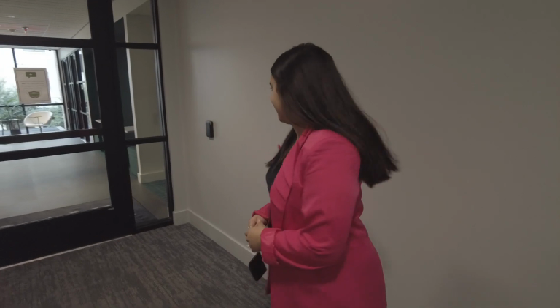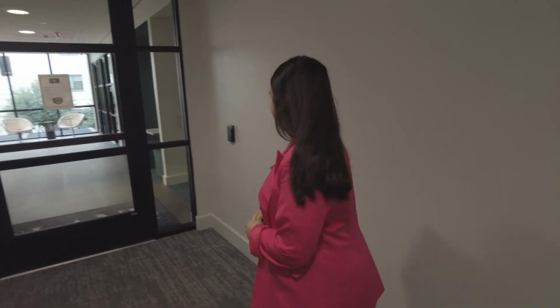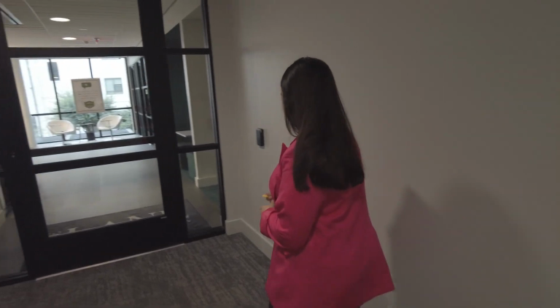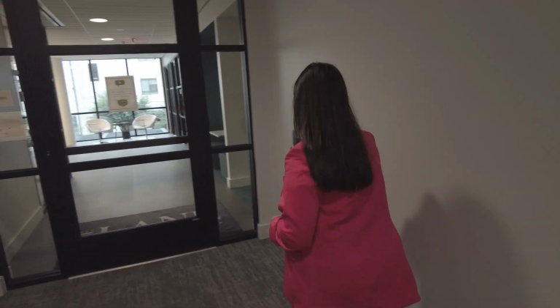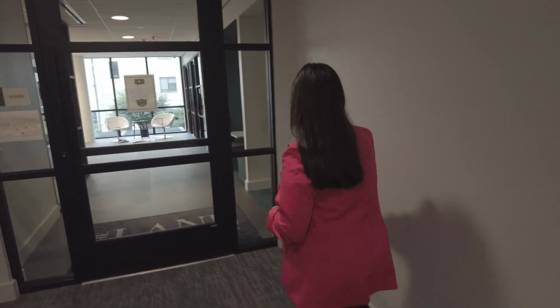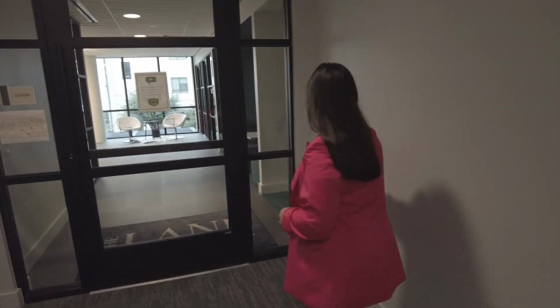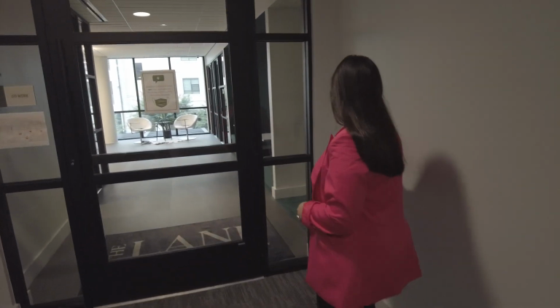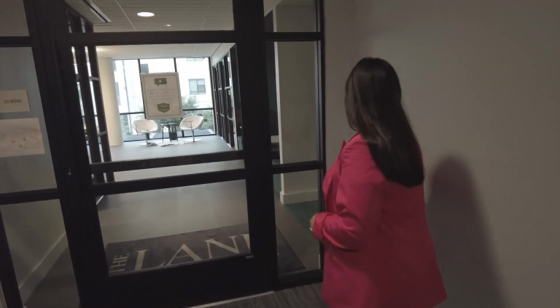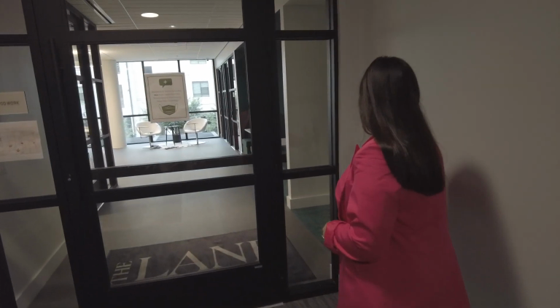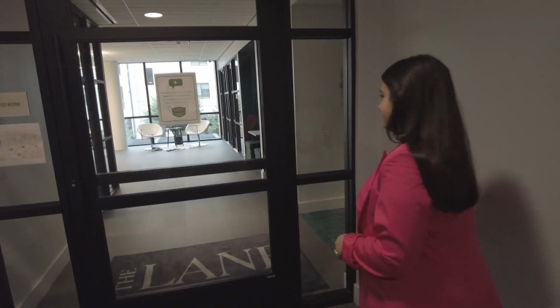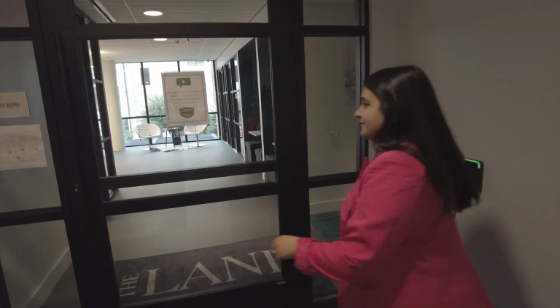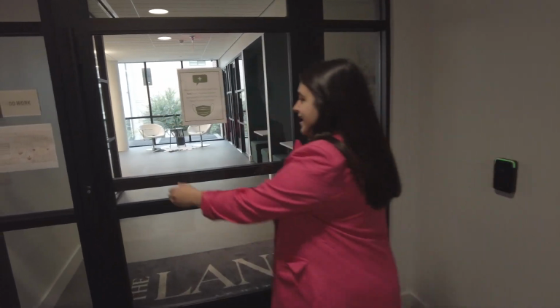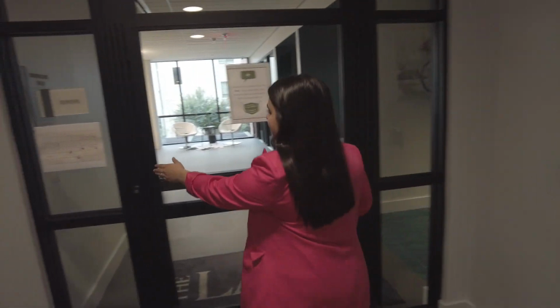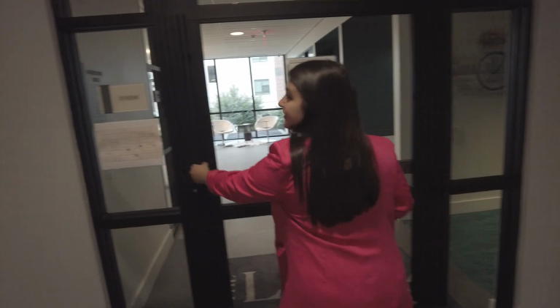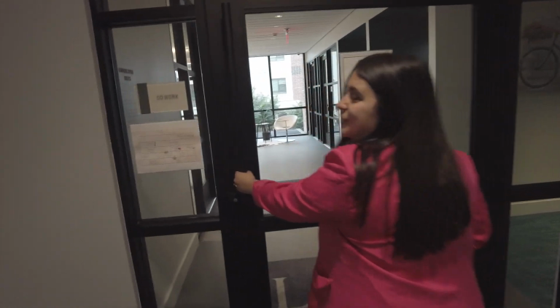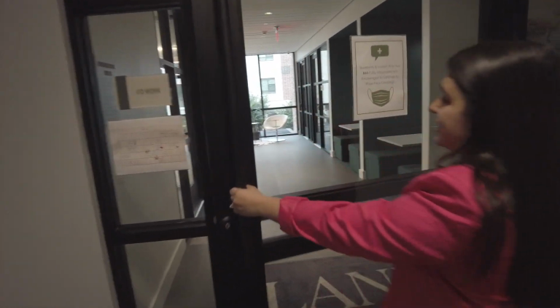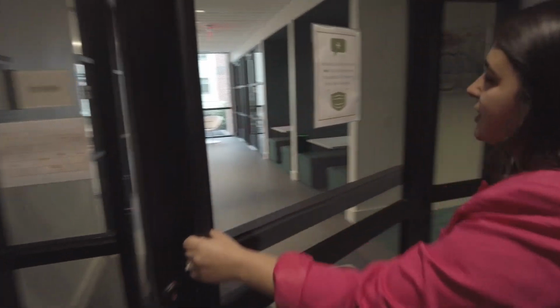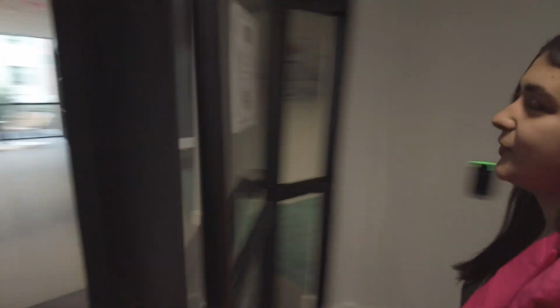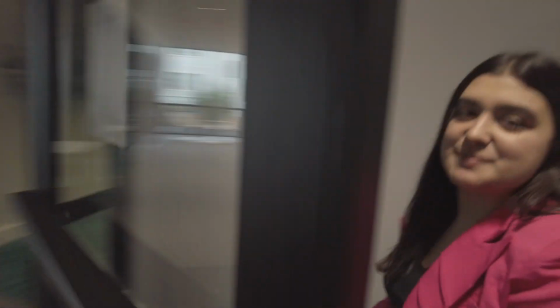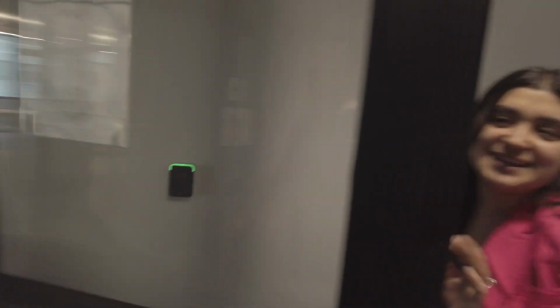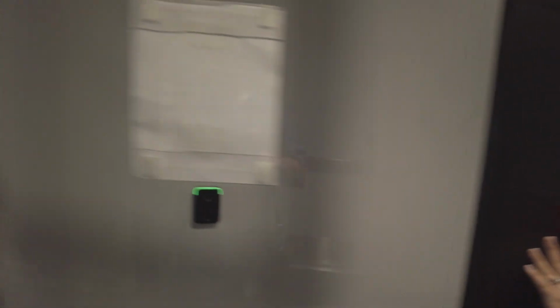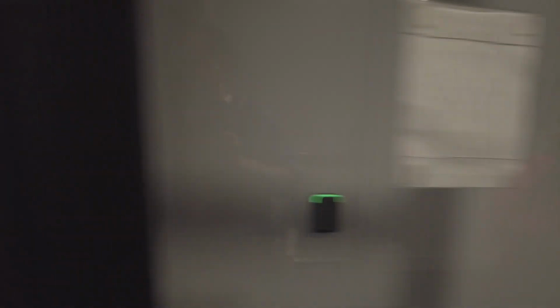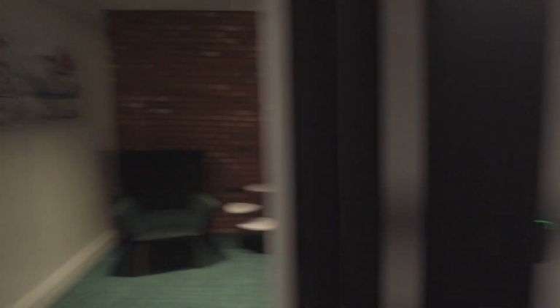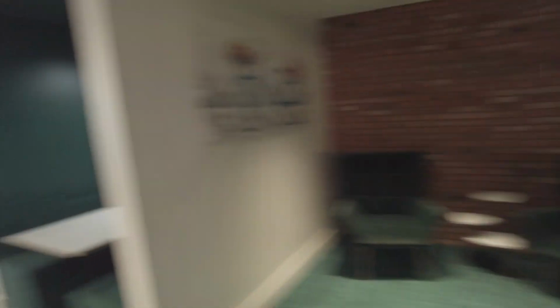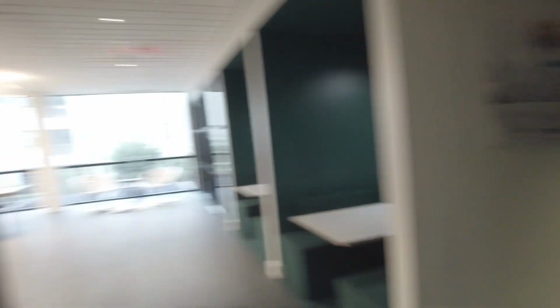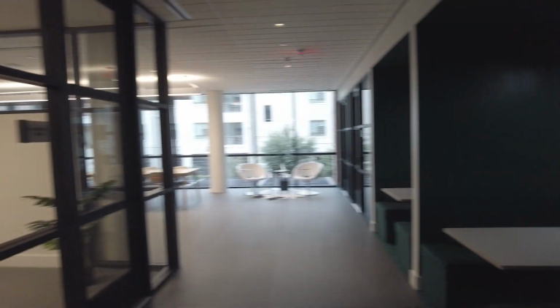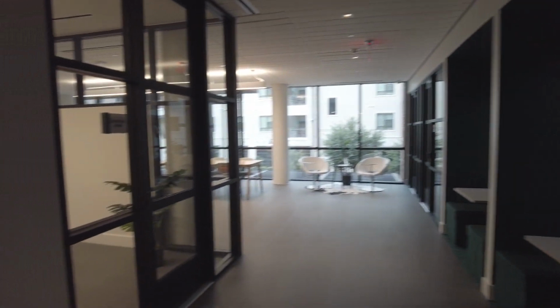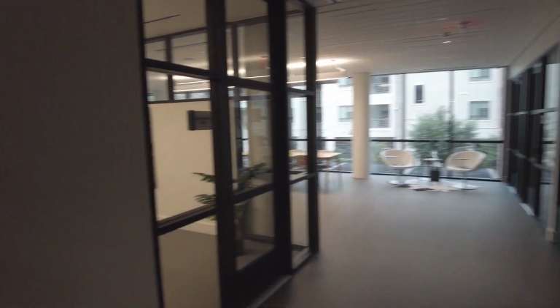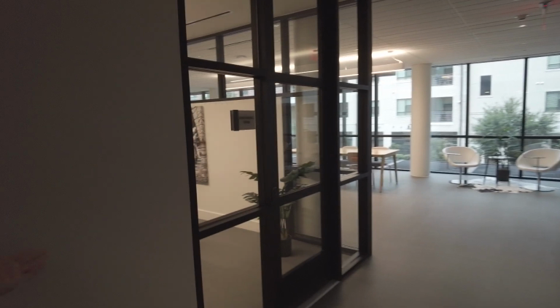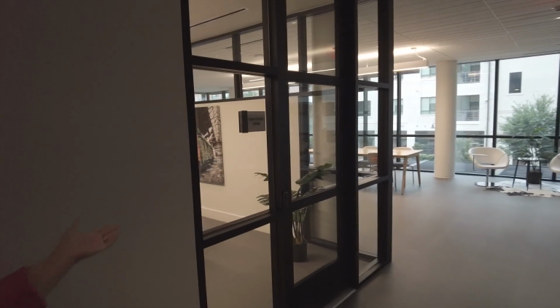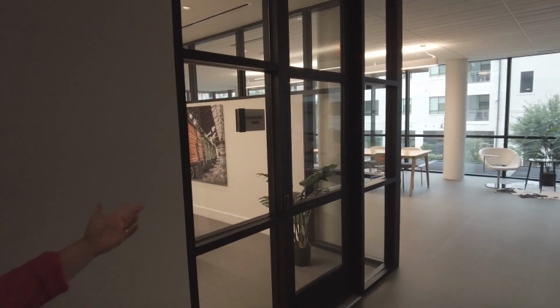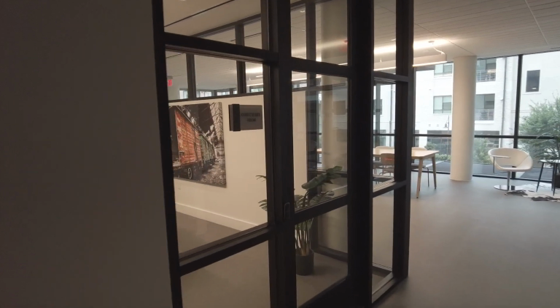We've got a co-working space. Brianna is going to tell us about it. Welcome into our co-work space. Immediately to the left, you'll see that we, of course, do have a conference room.